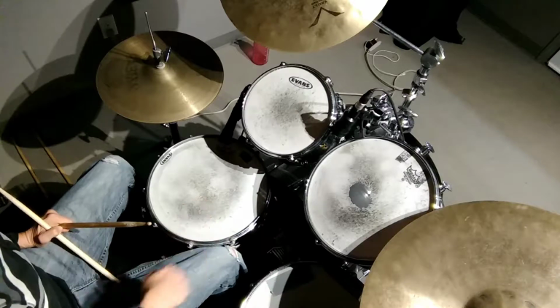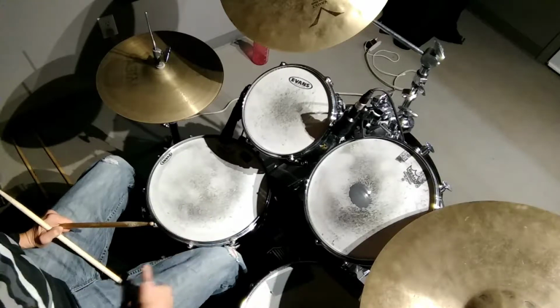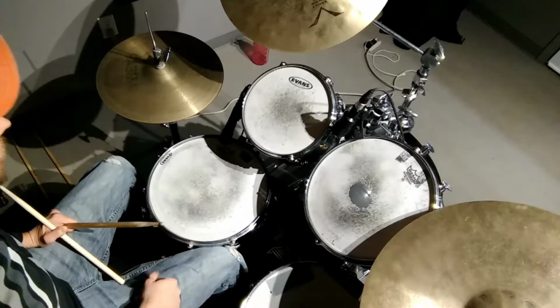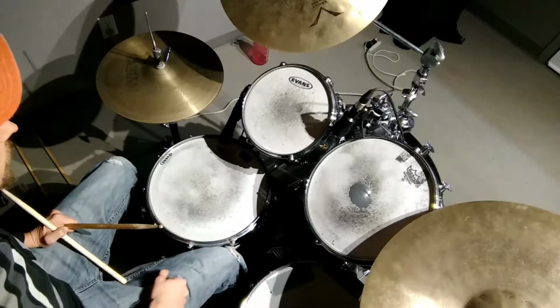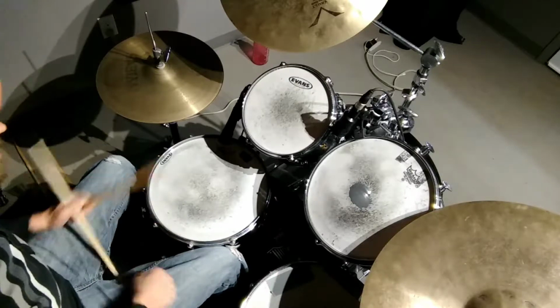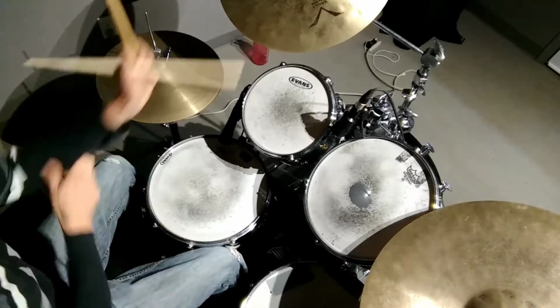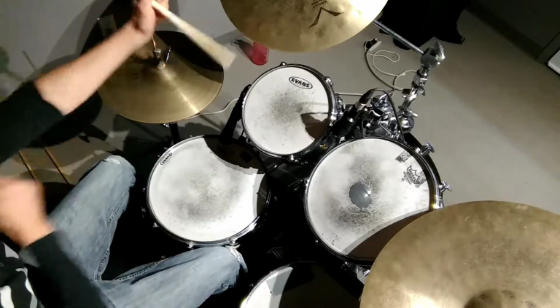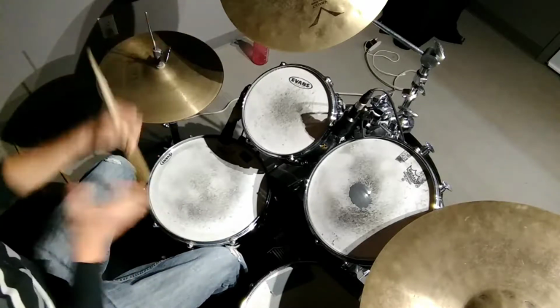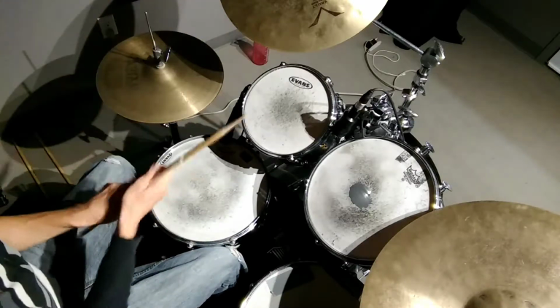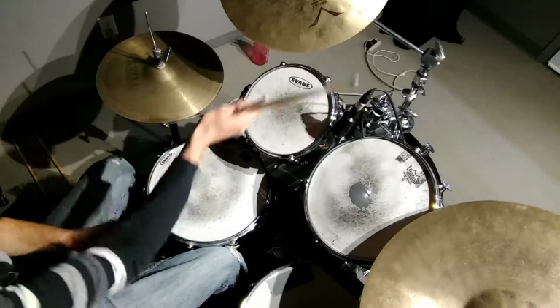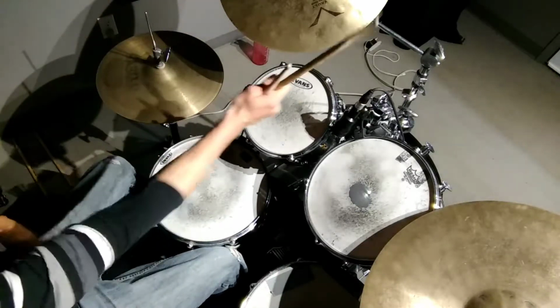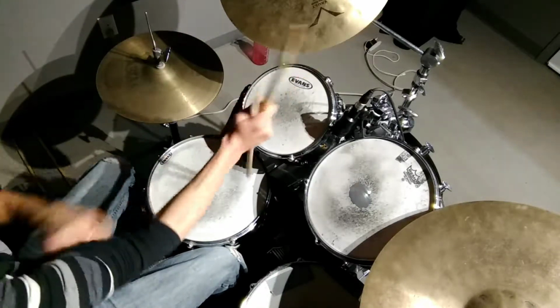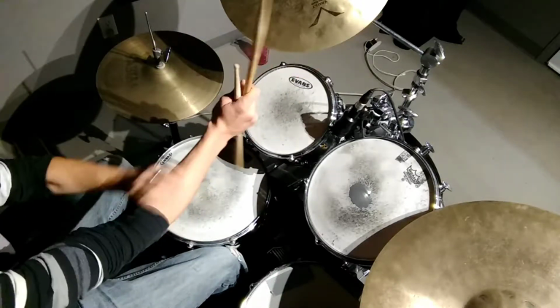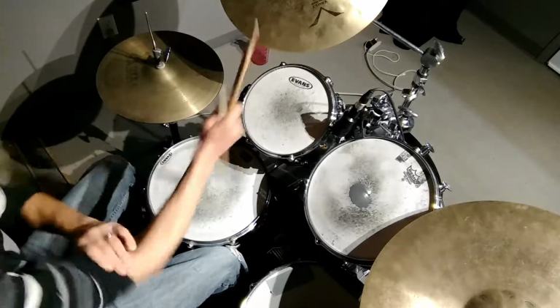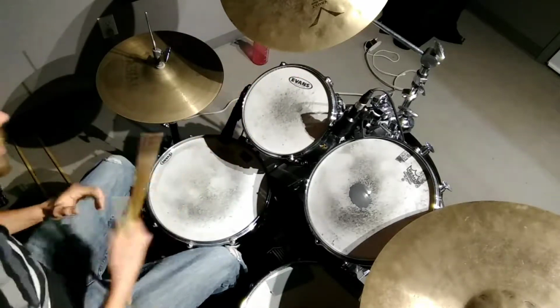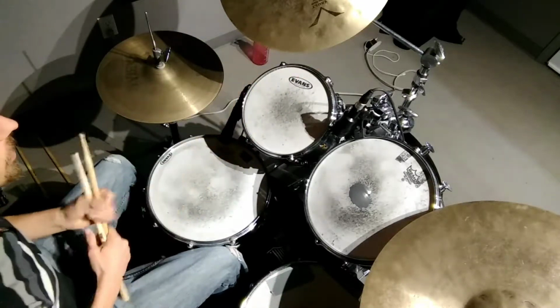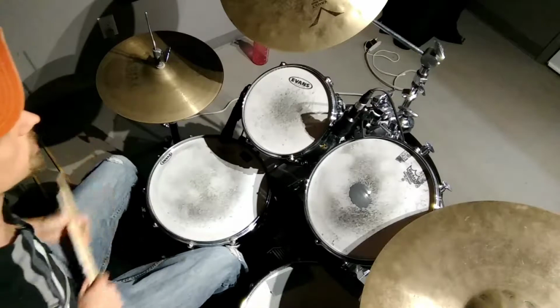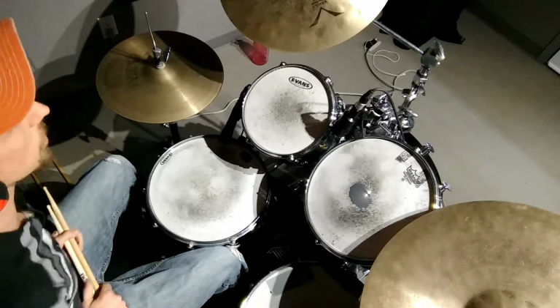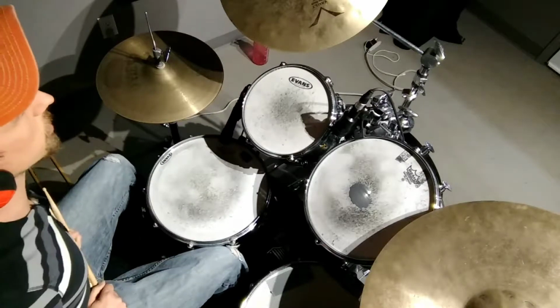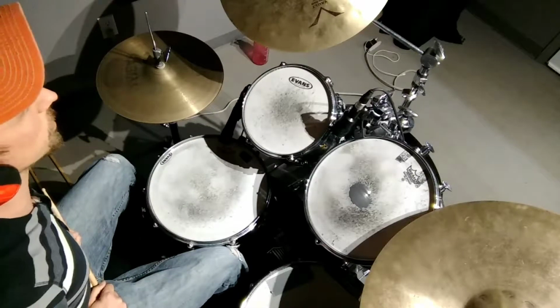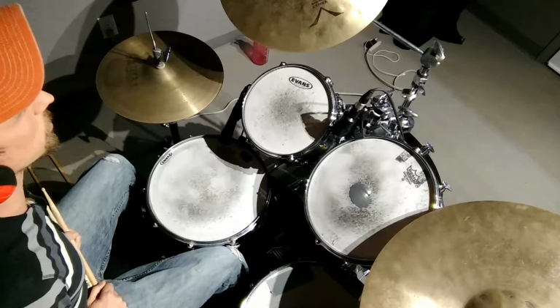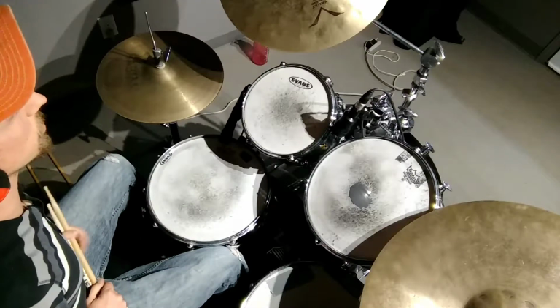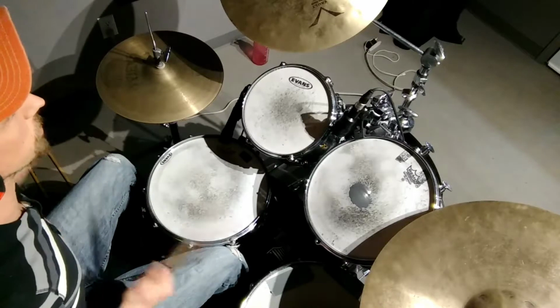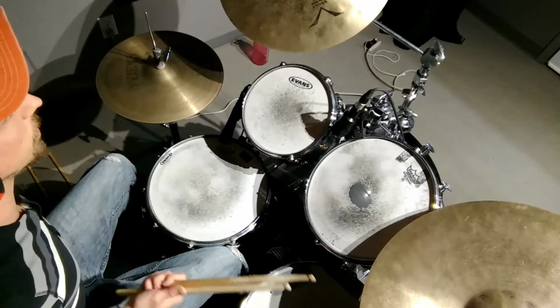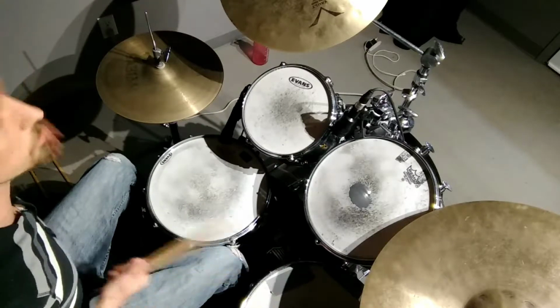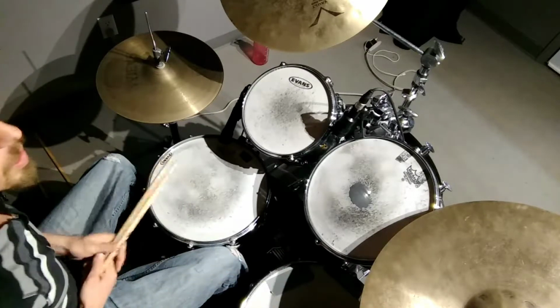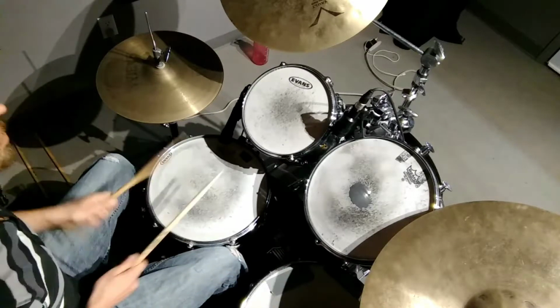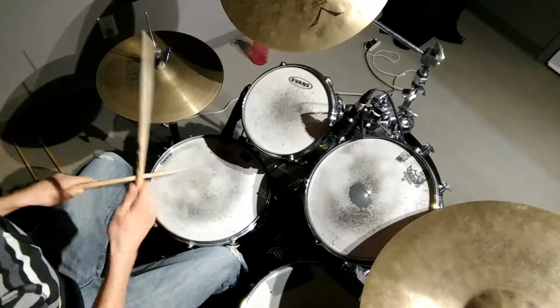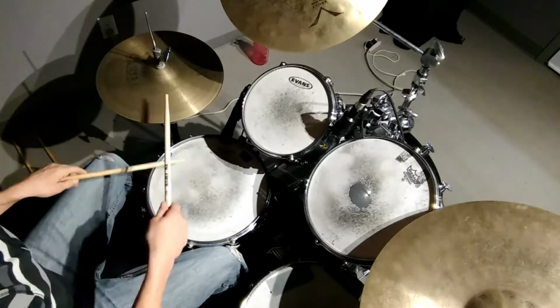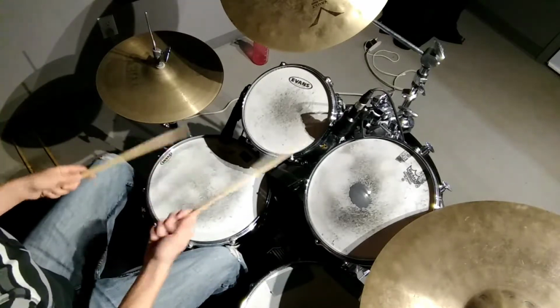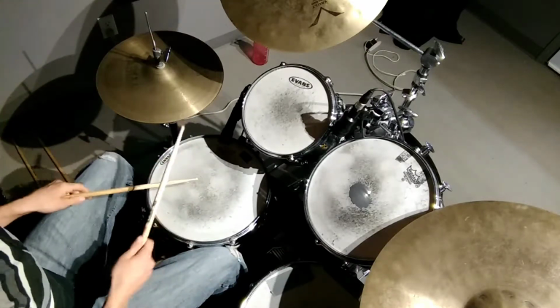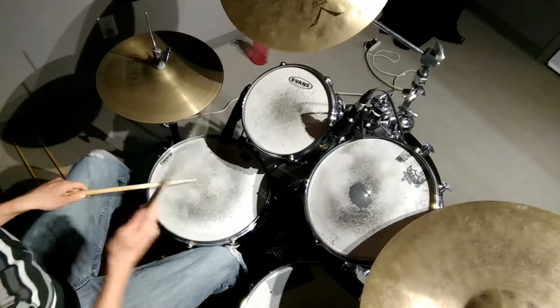I like to shuffle it — obviously. The drummer on the recording isn't as obvious about it. For some reason I feel that way, I don't know. But I like just swinging it.